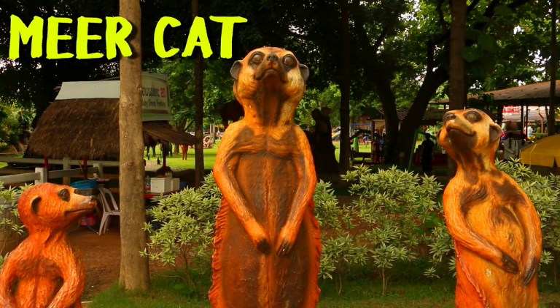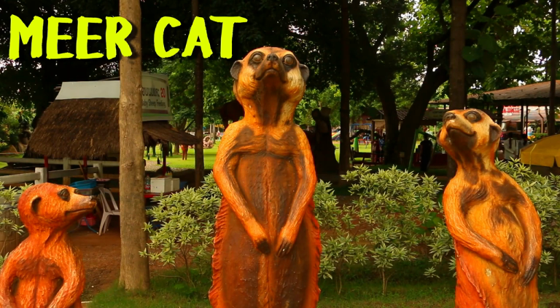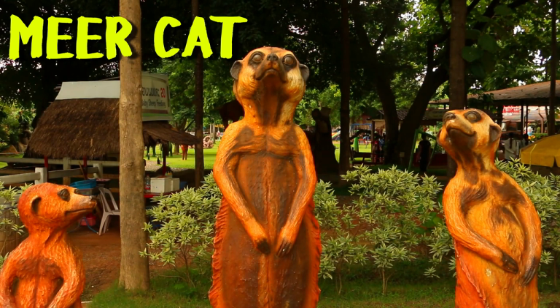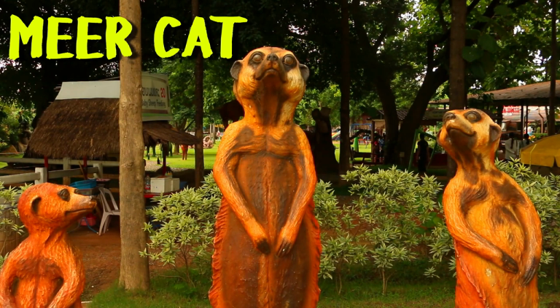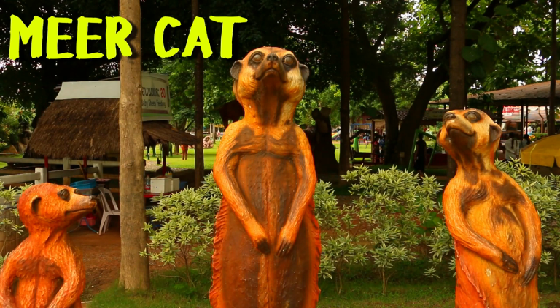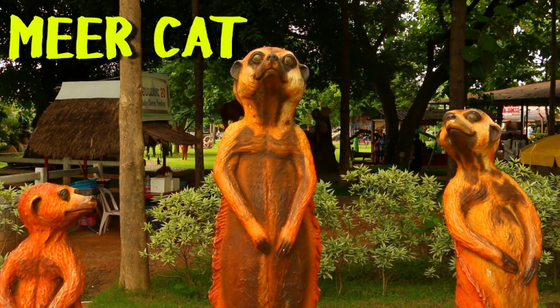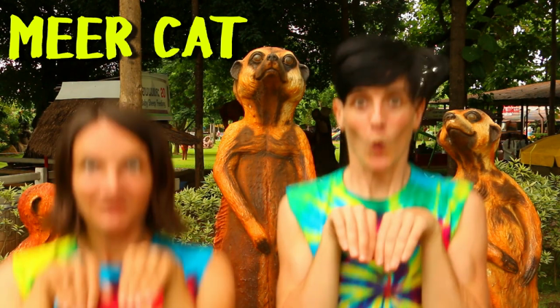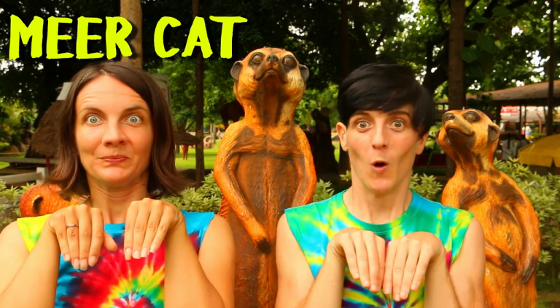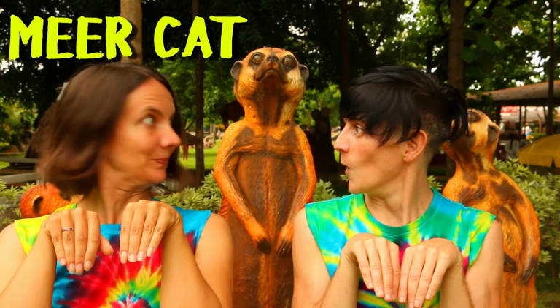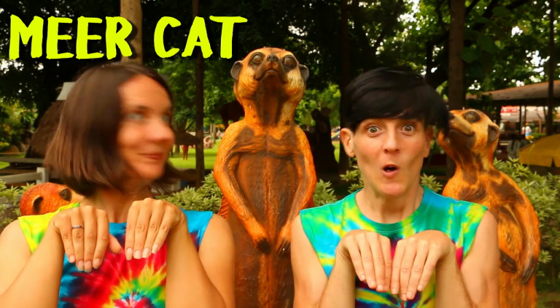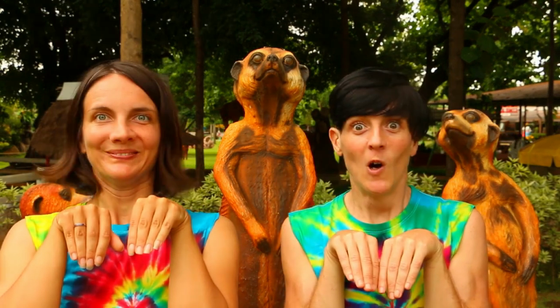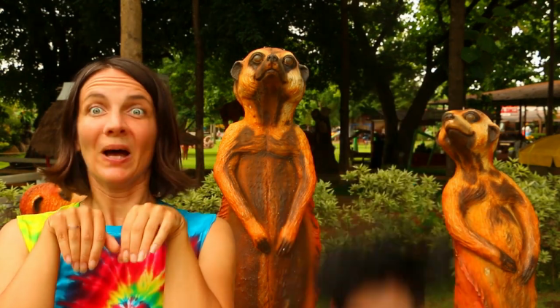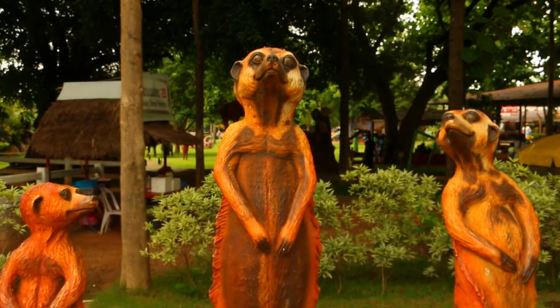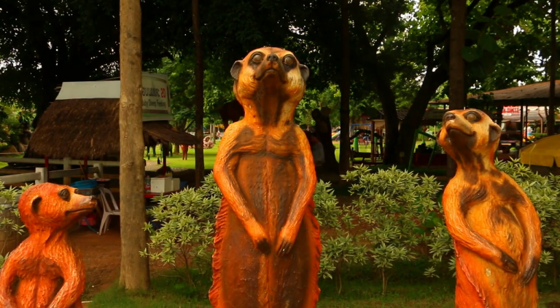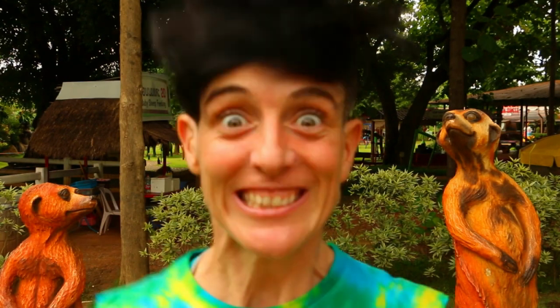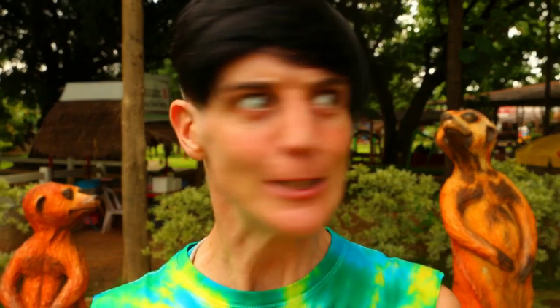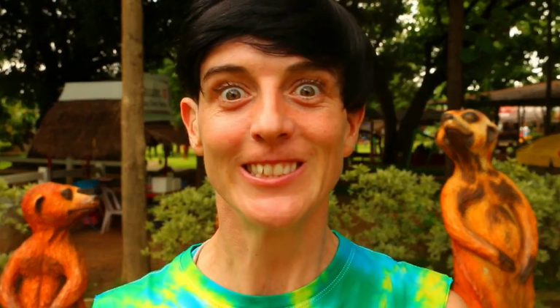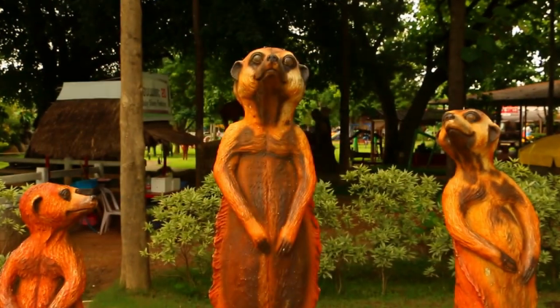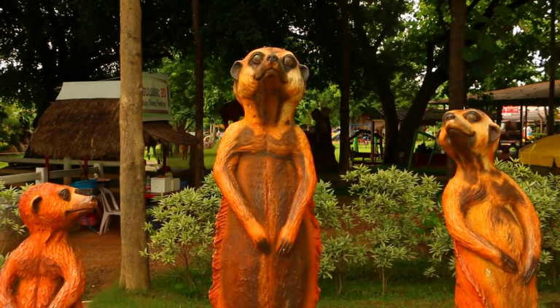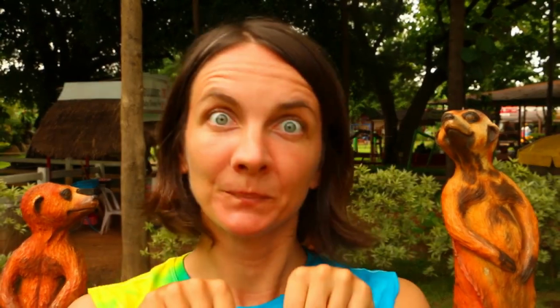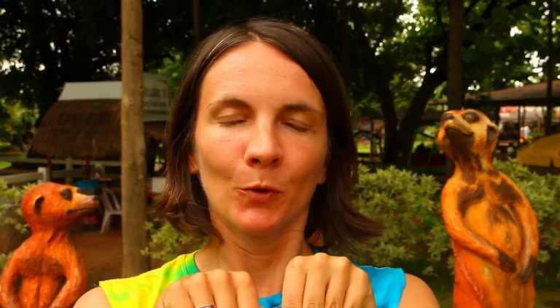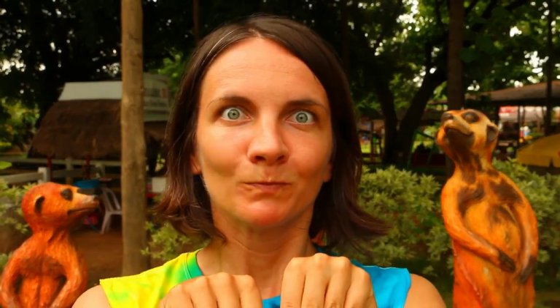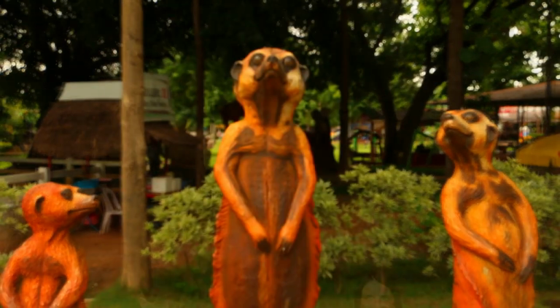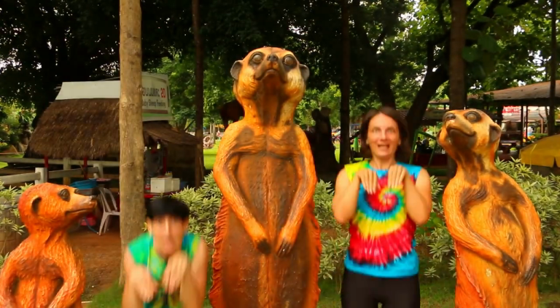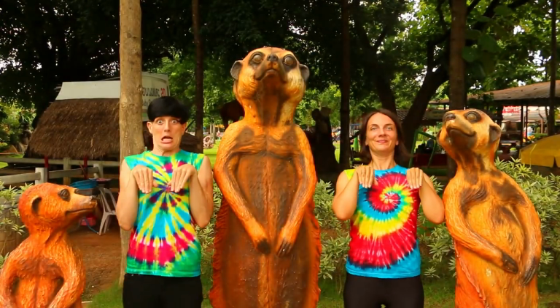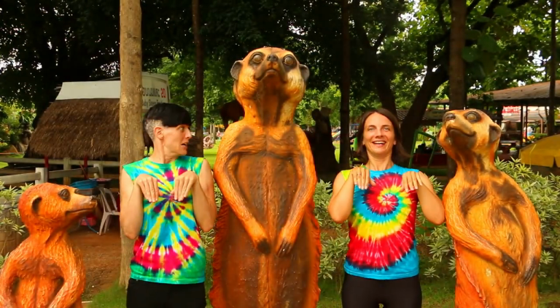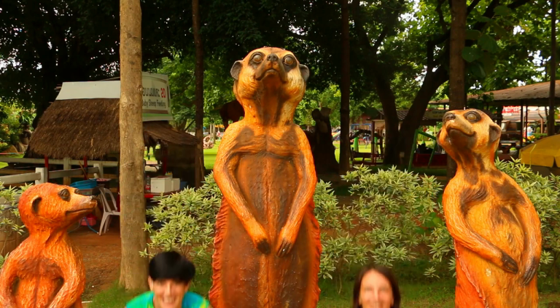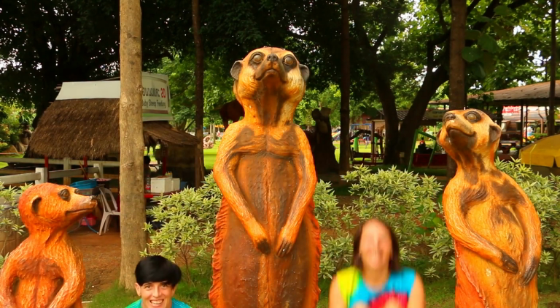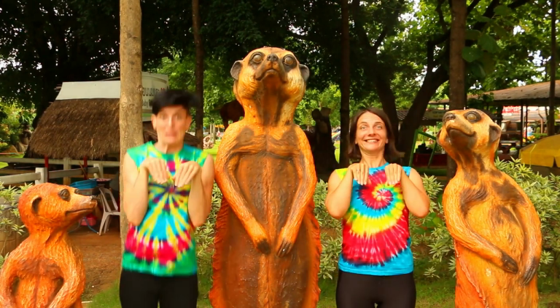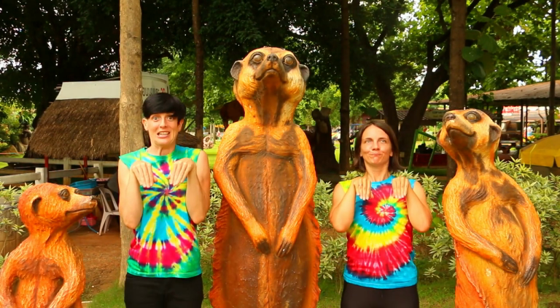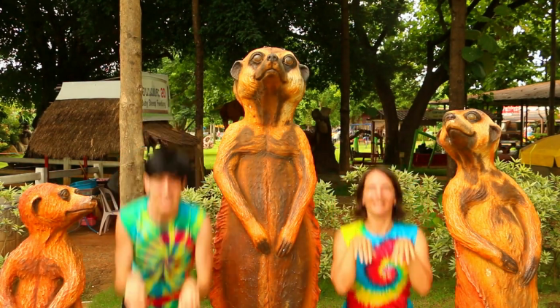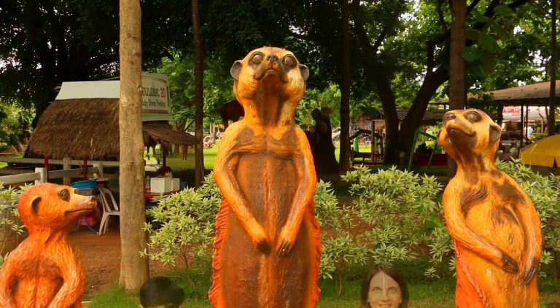Let's do the meerkat. Up and down, up and down. That's the ticket. One more time.